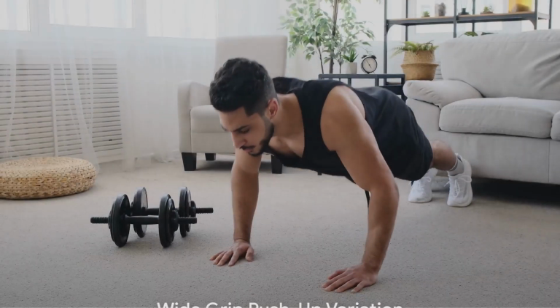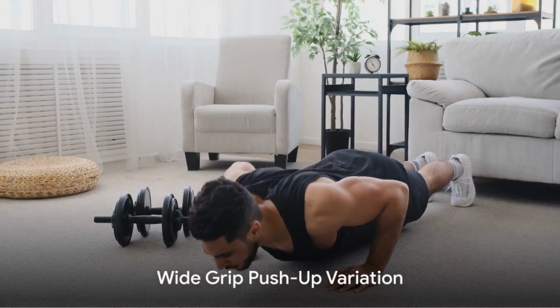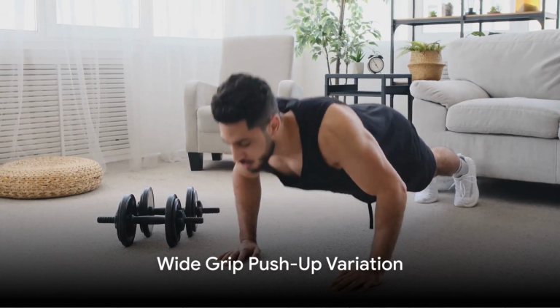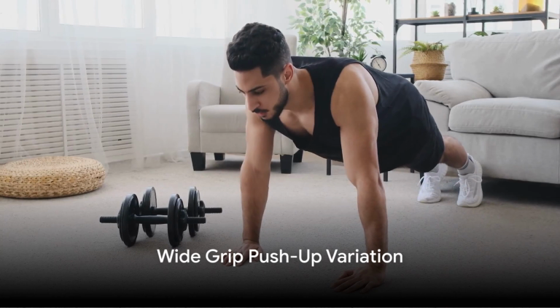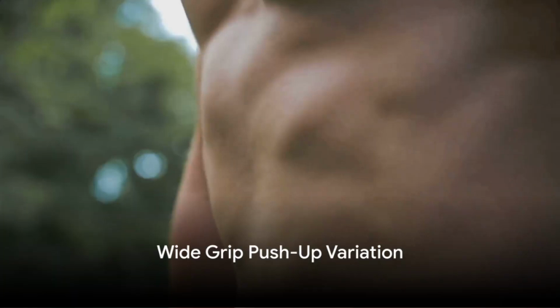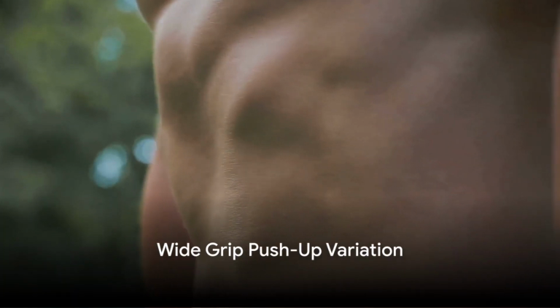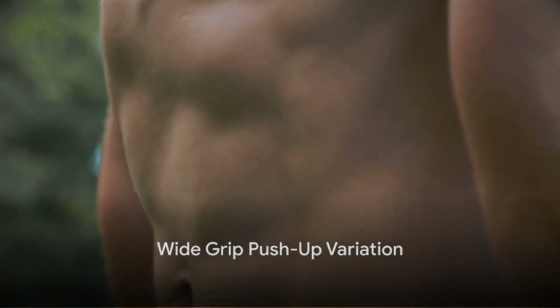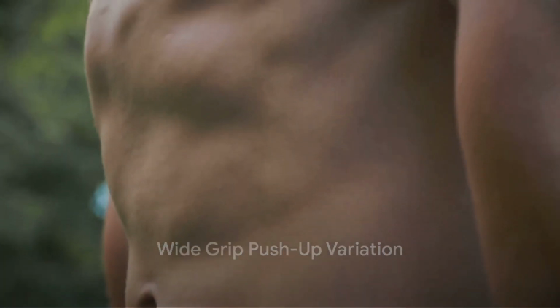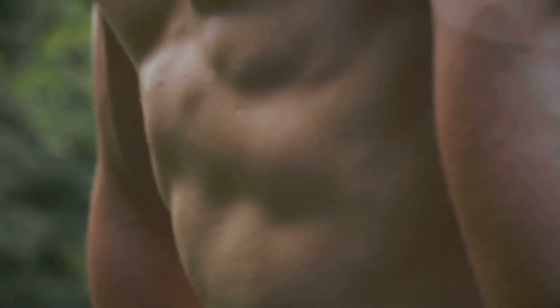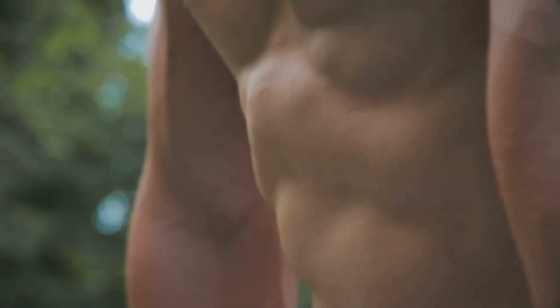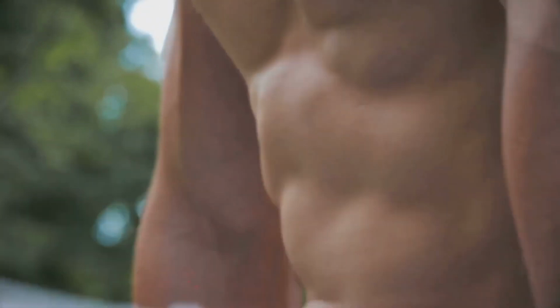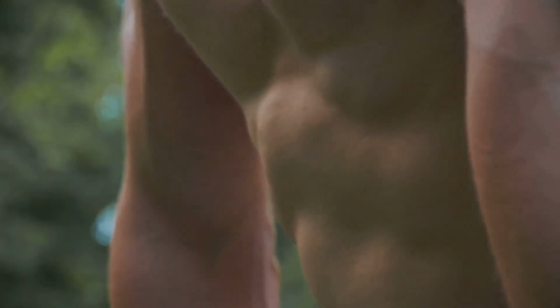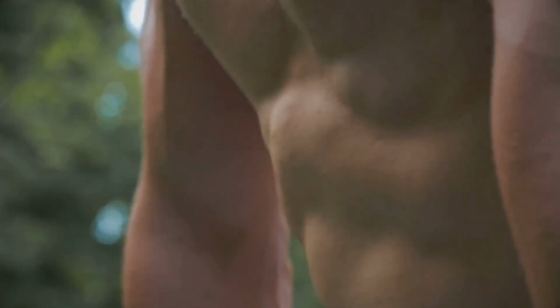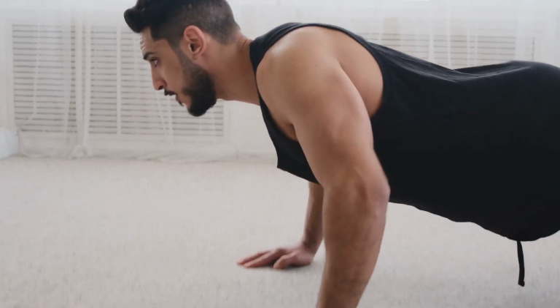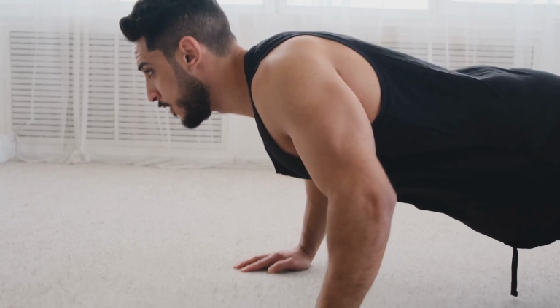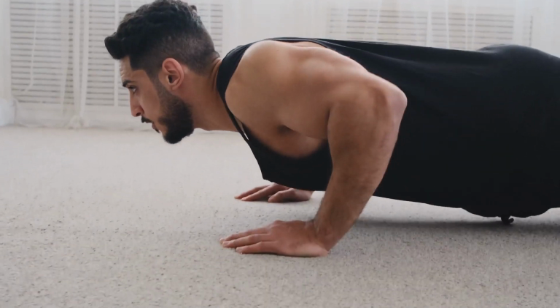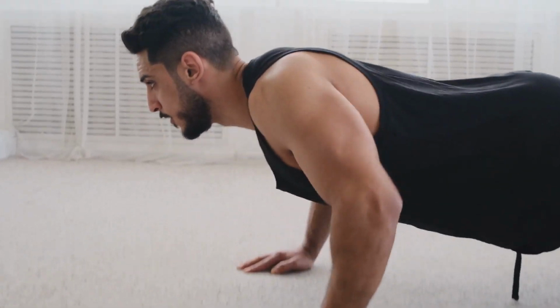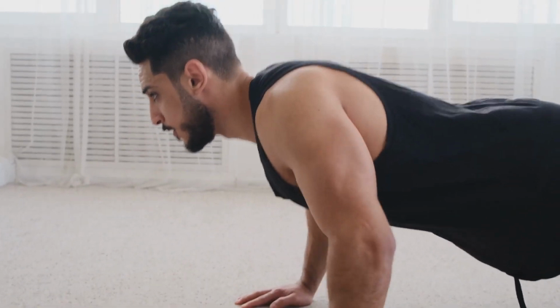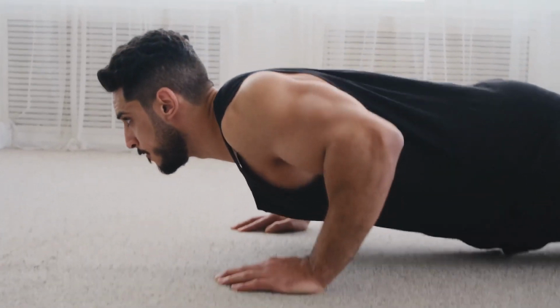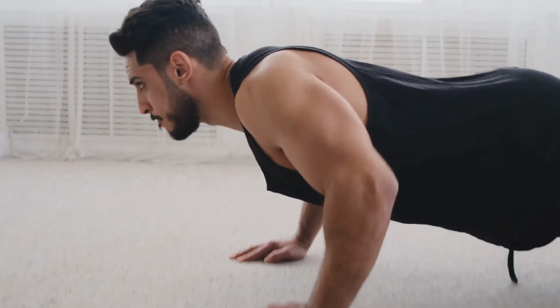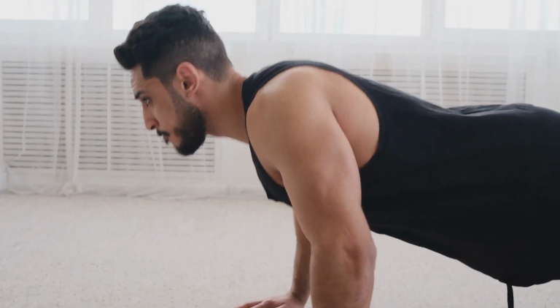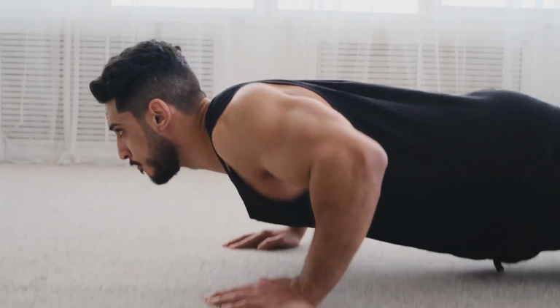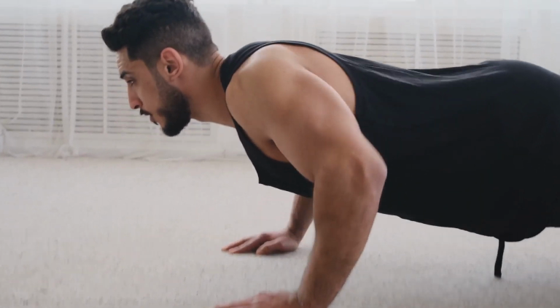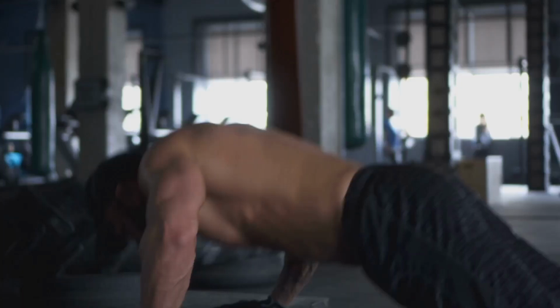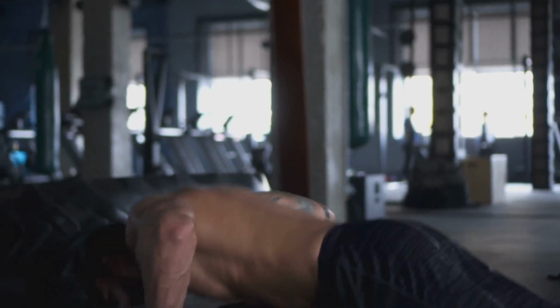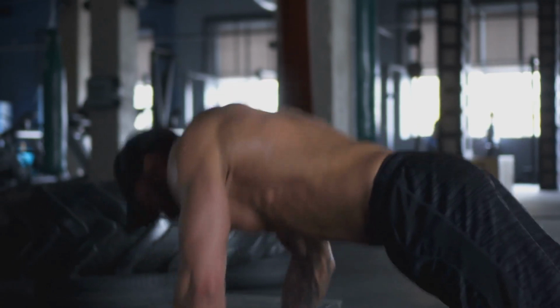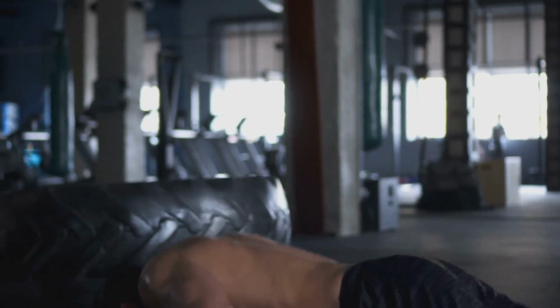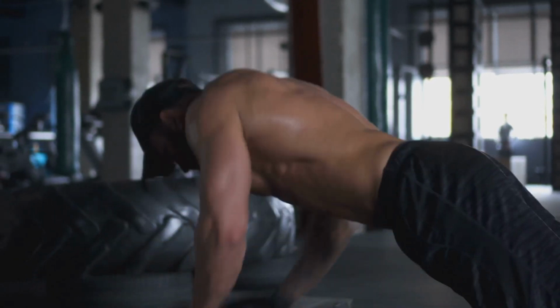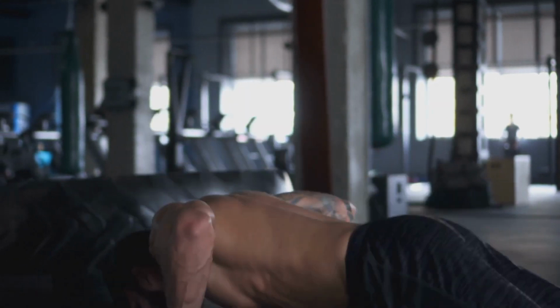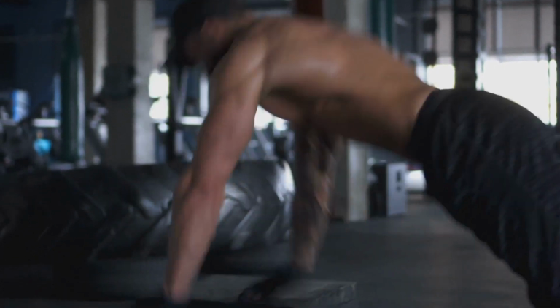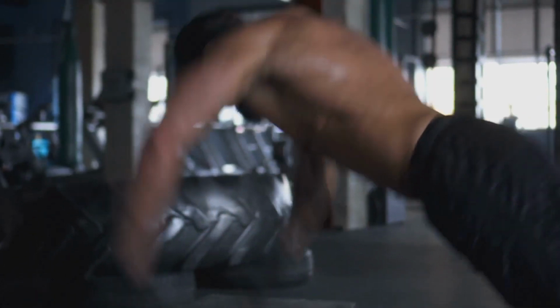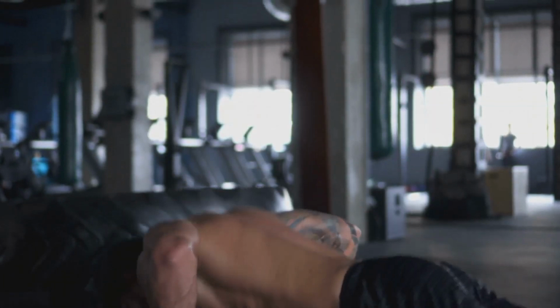Next up is the wide grip push-up. This variation targets the outer chest muscles and the shoulders. Place your hands wider than shoulder width apart and perform the push-up as usual. This wider stance will challenge your chest and shoulders in new ways.